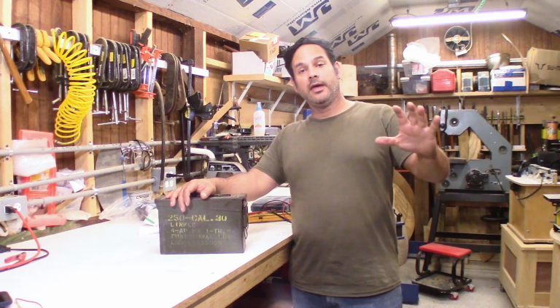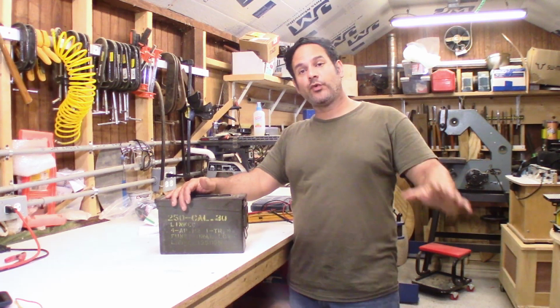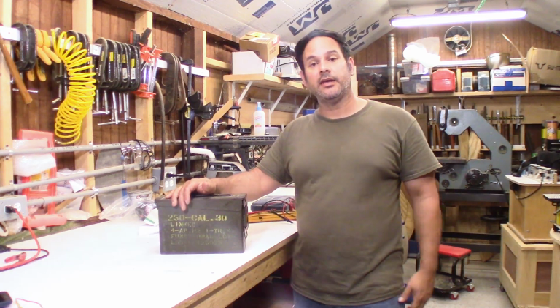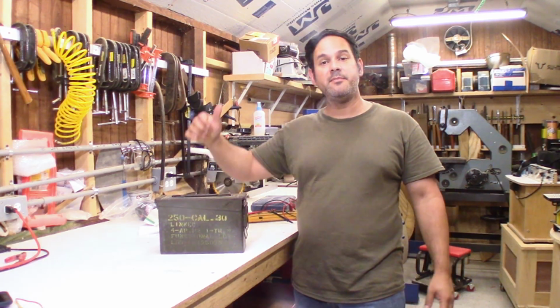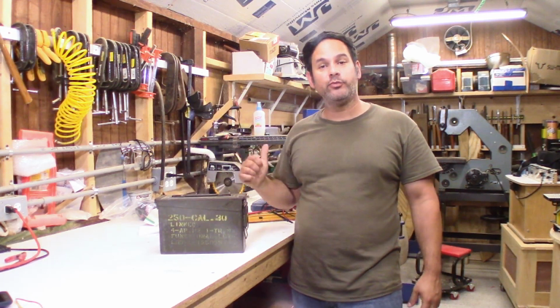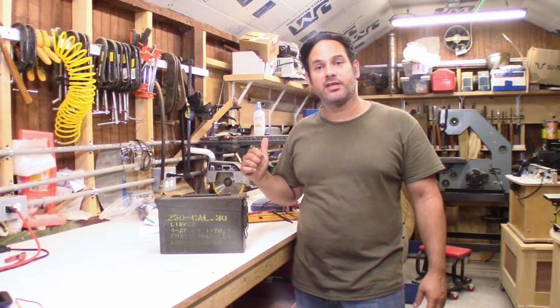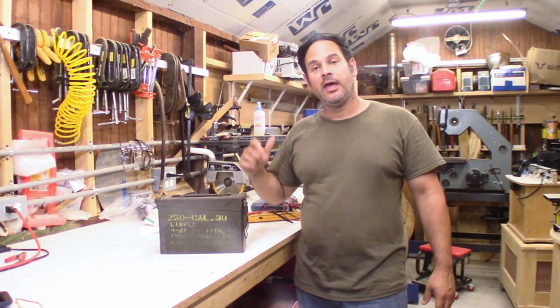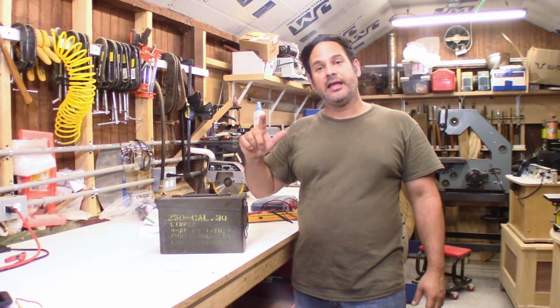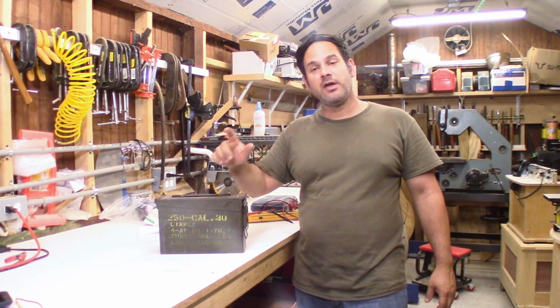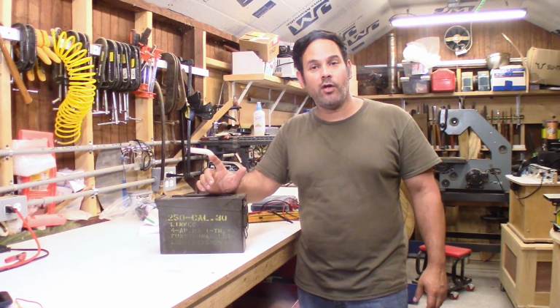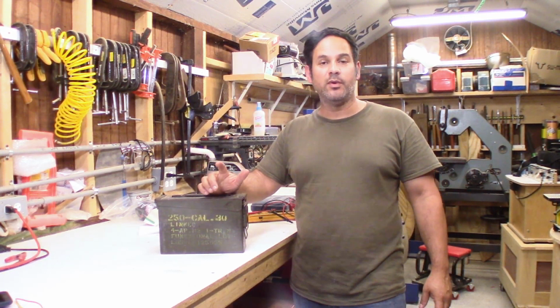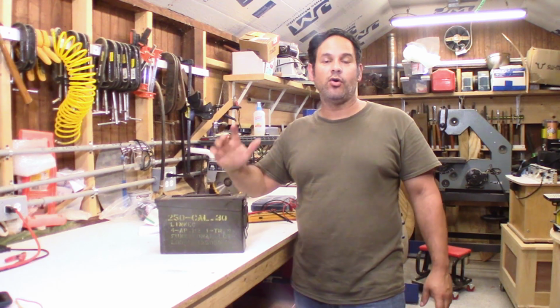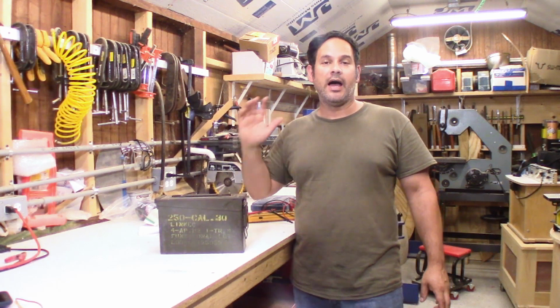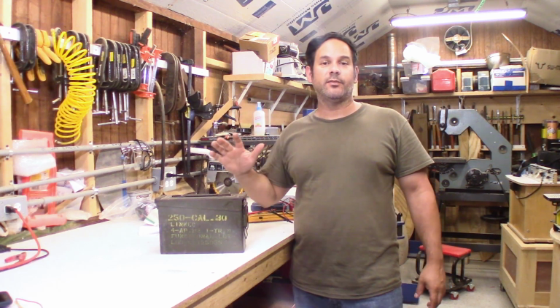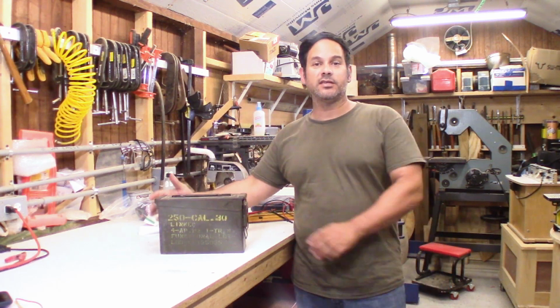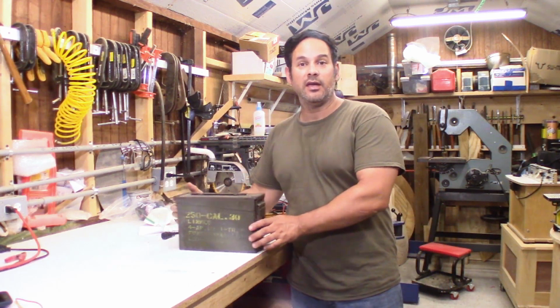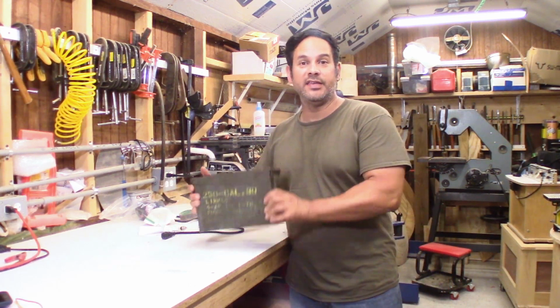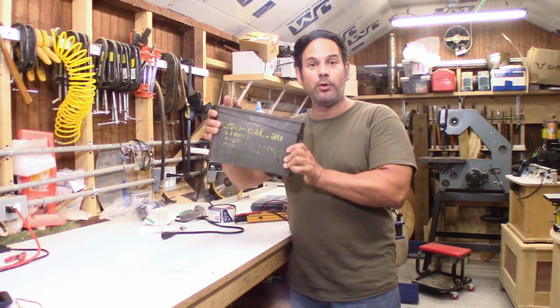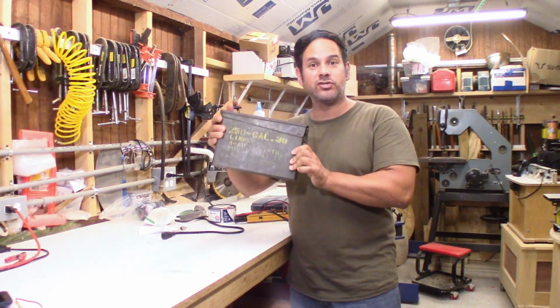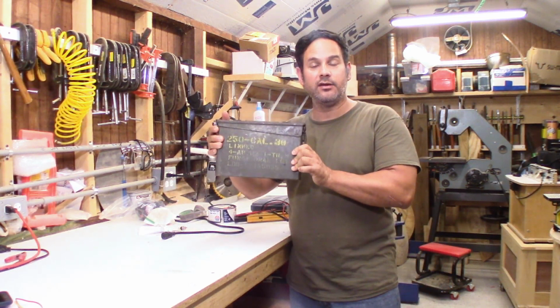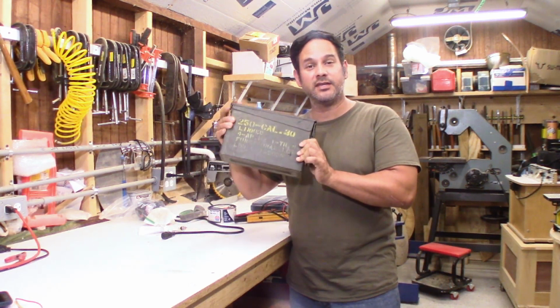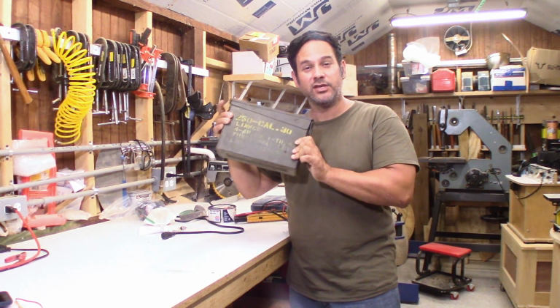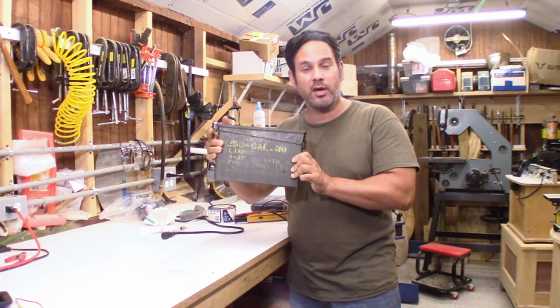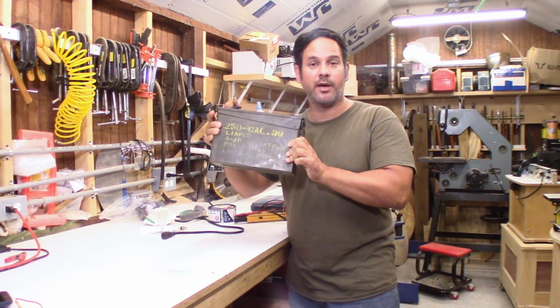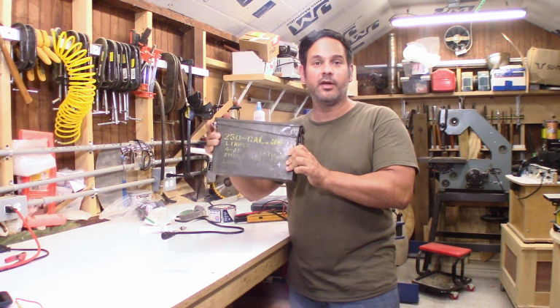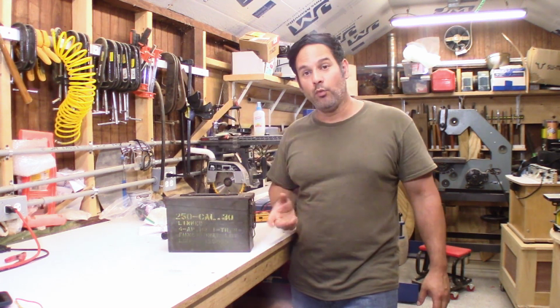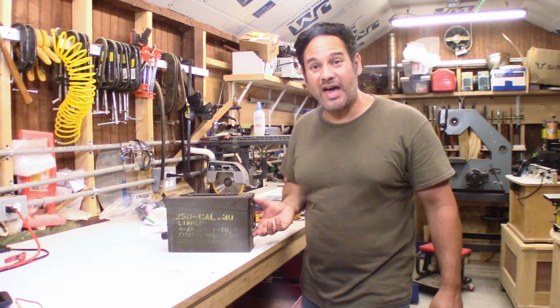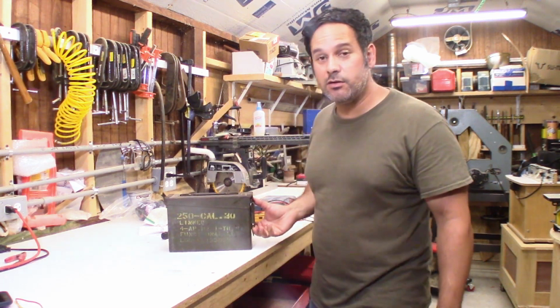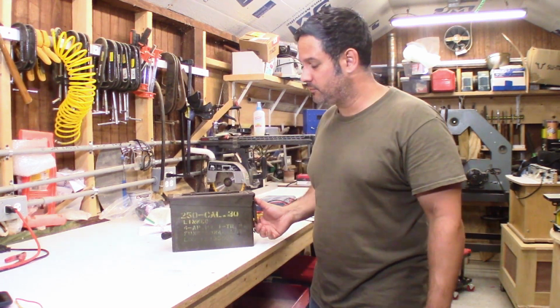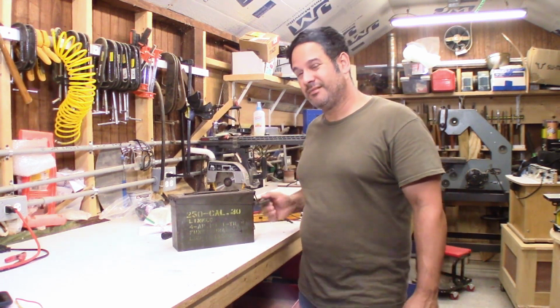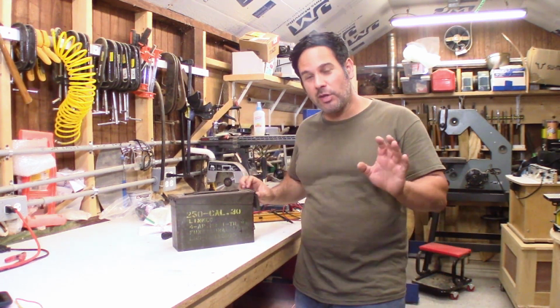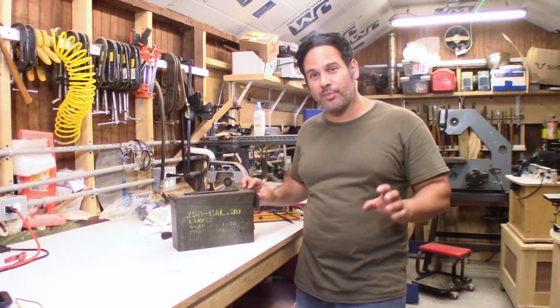Hey guys, Ray again. I'm in my home shop today and you may recall that a few months ago I ended up discussing this little box right here. I said it was an interesting project that was coming up and what I've got in here might be a little bit of a surprise.